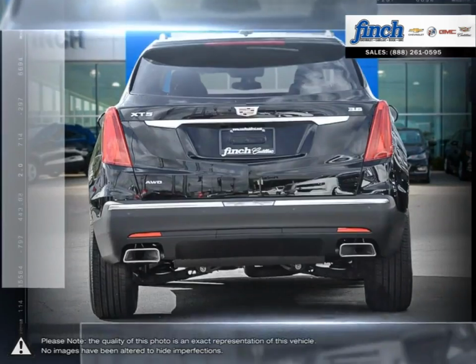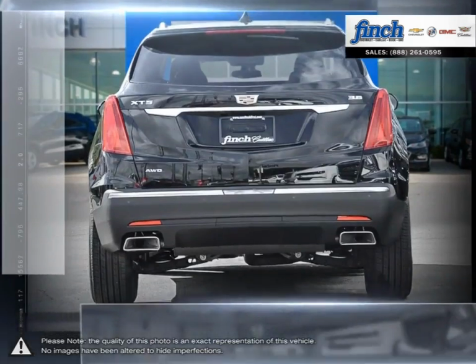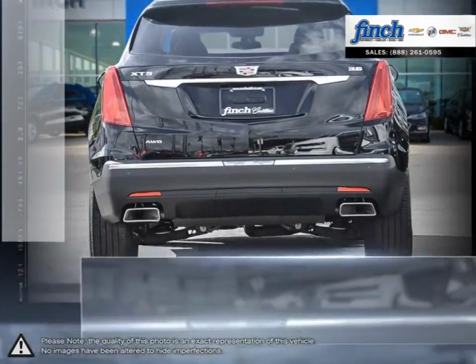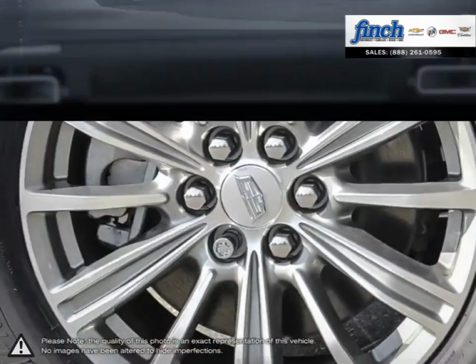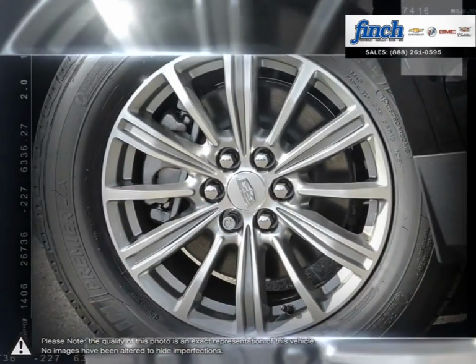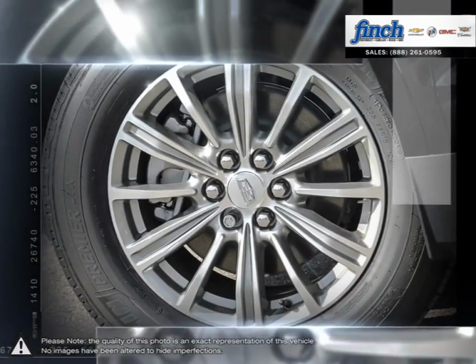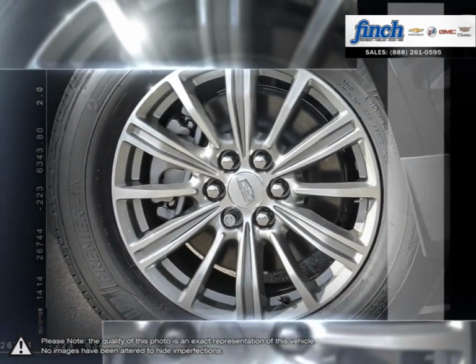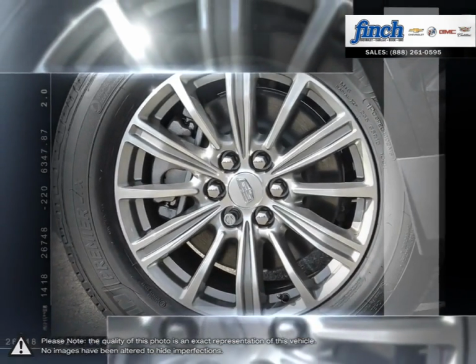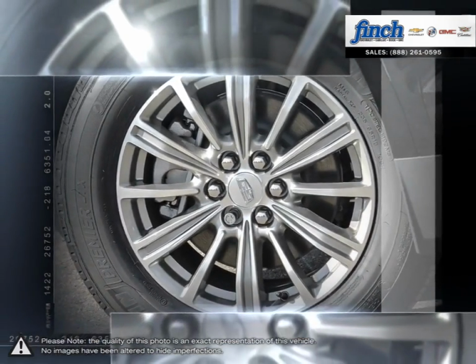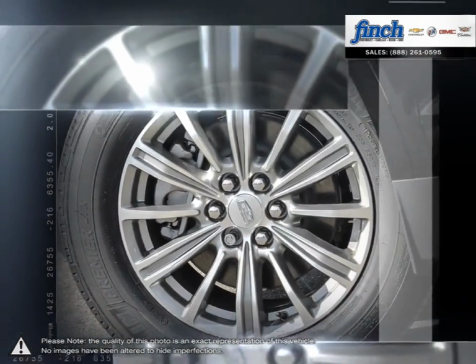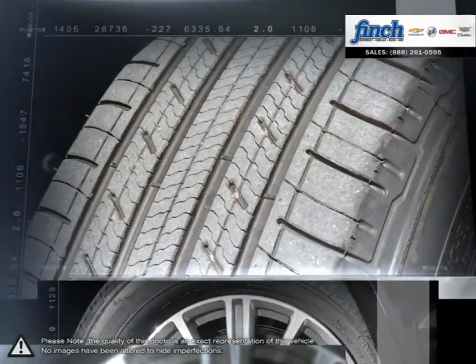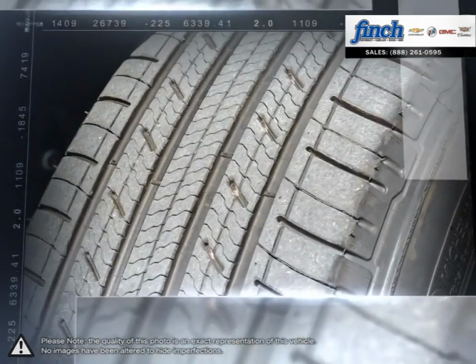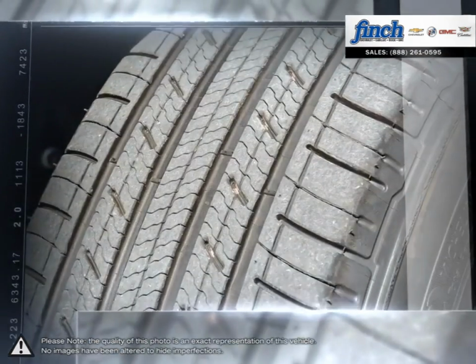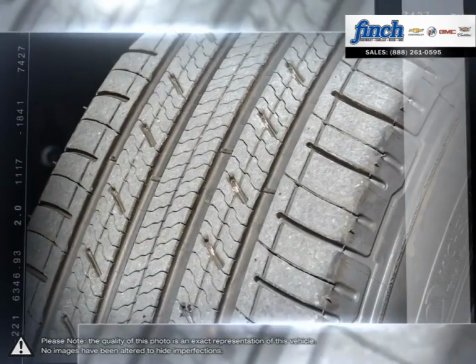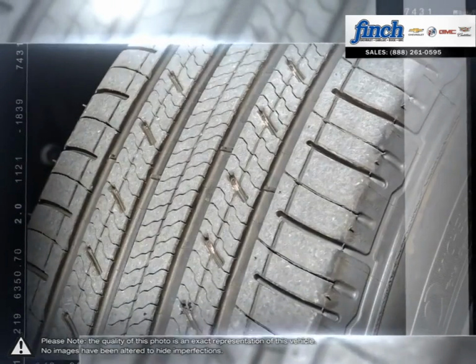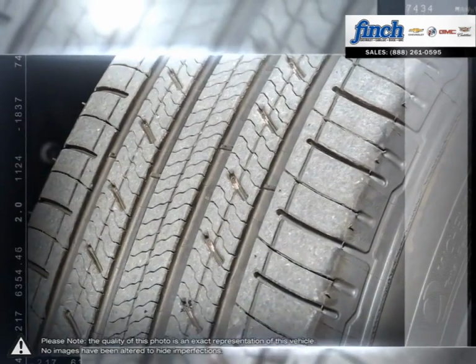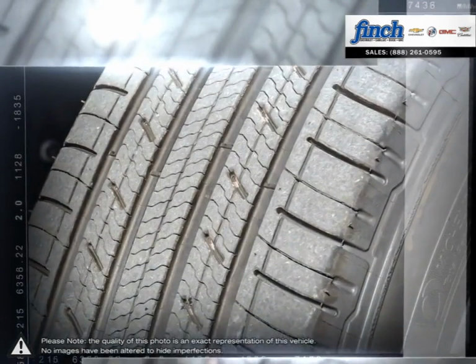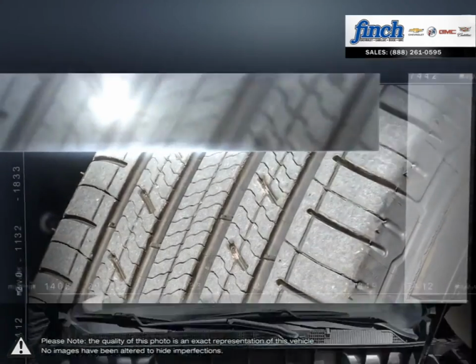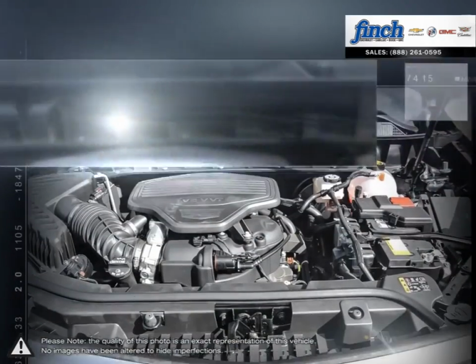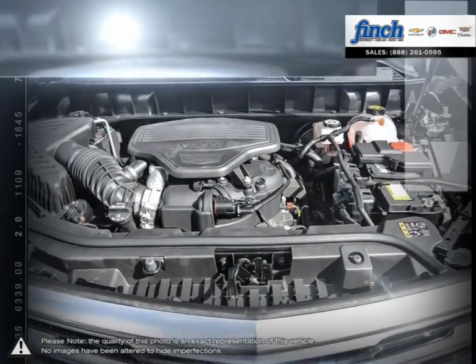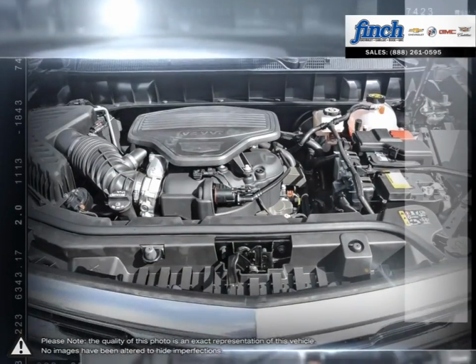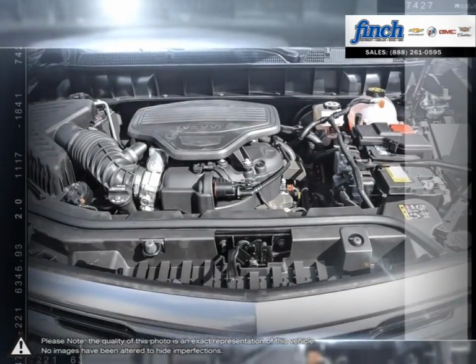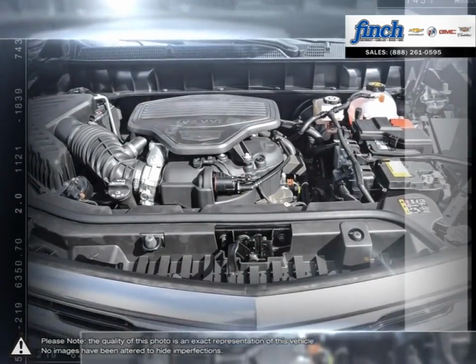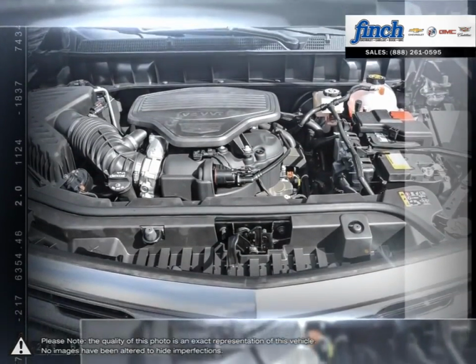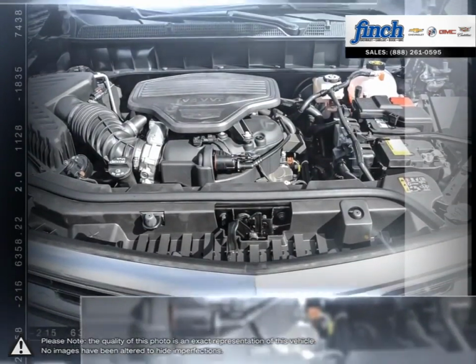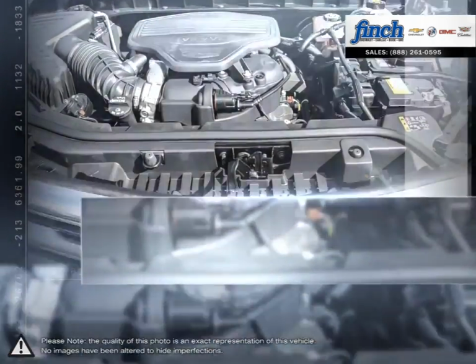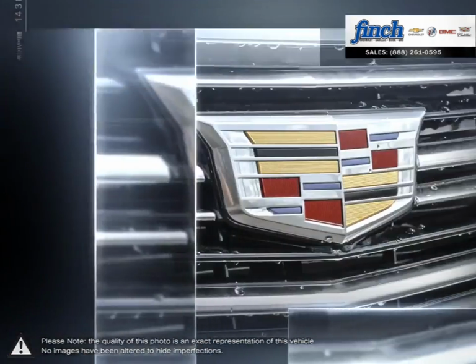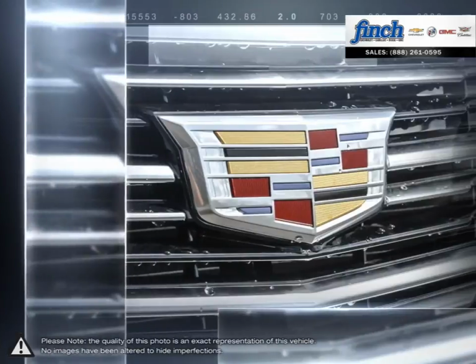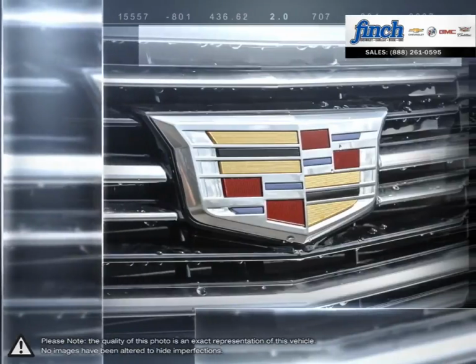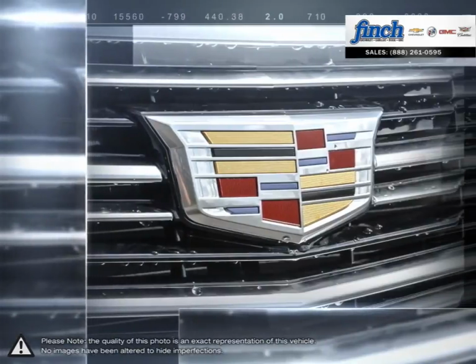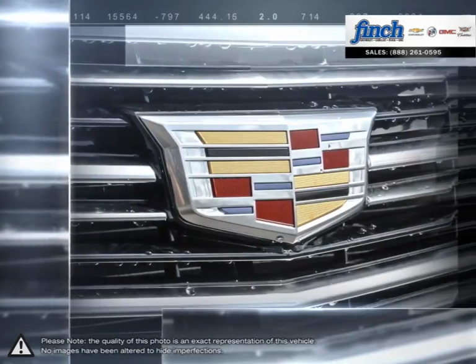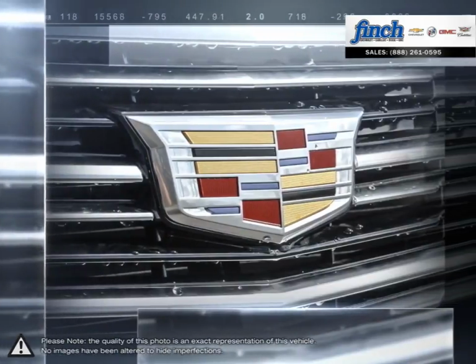Top-of-the-line interior materials create a gorgeous cabin full of useful space and beautiful craftsmanship. Lightweight construction and sharp handling give the XT5 solid composure on the road, providing a serene driving experience.